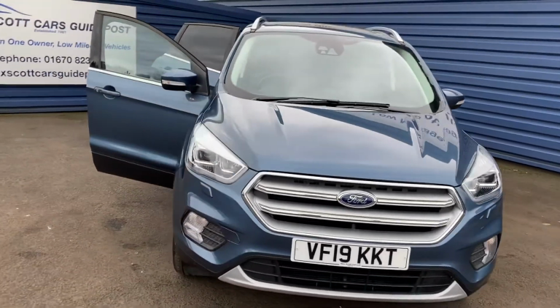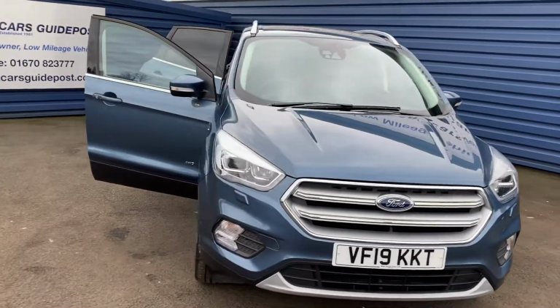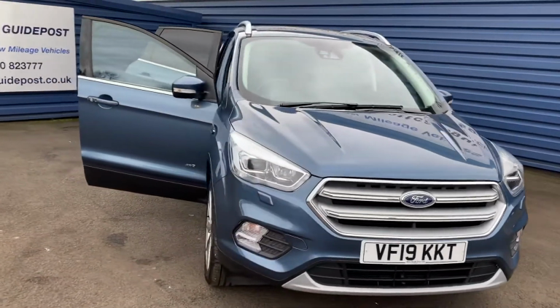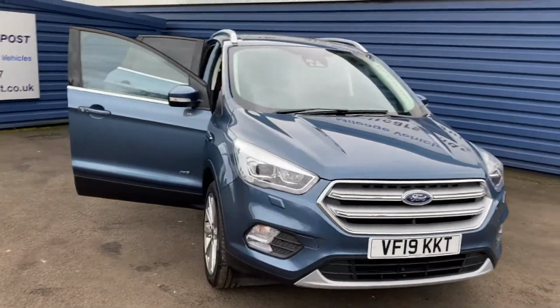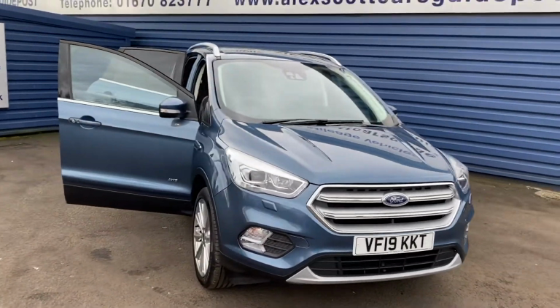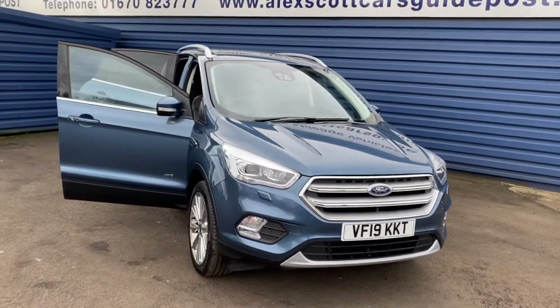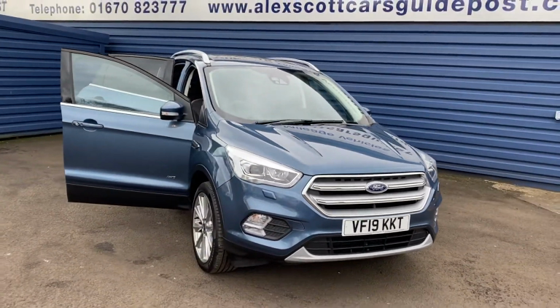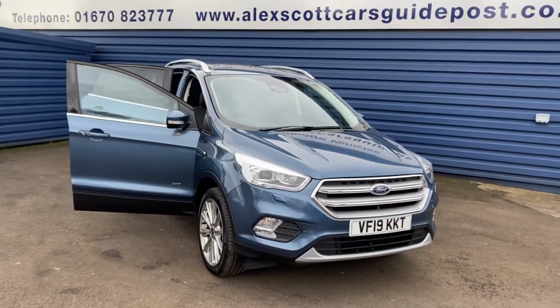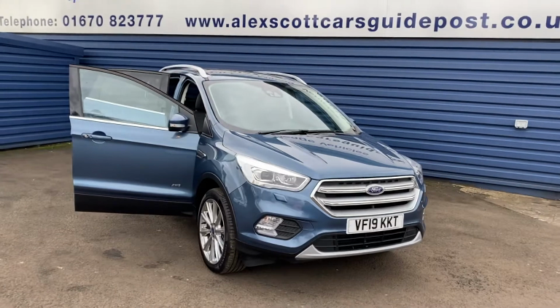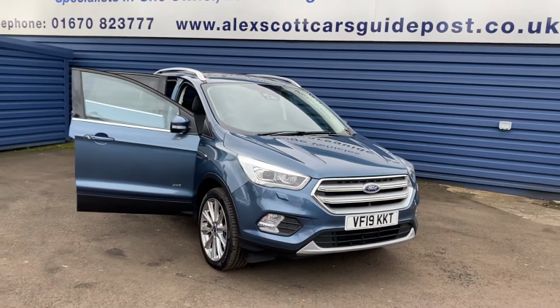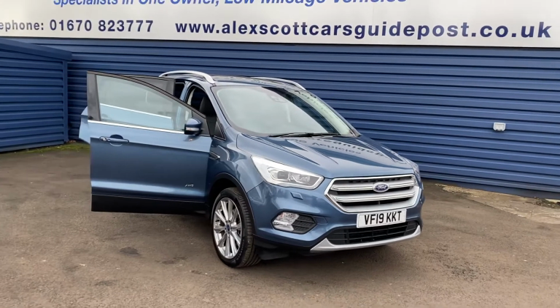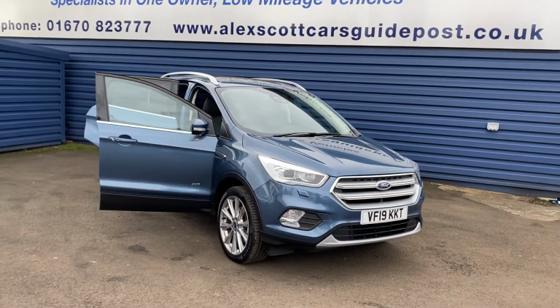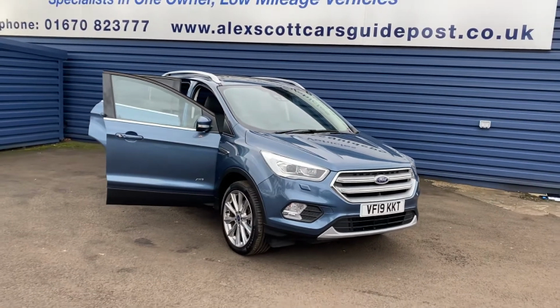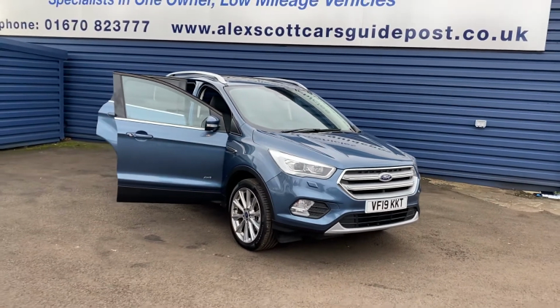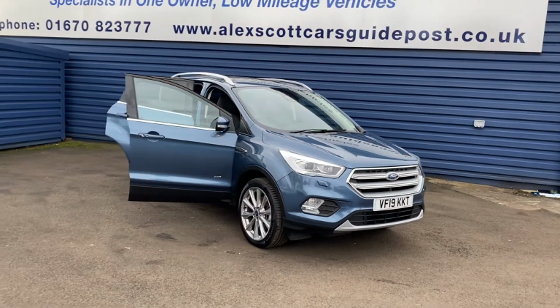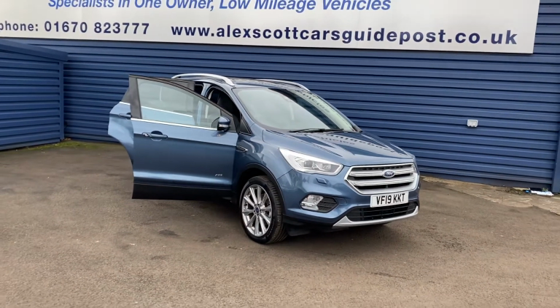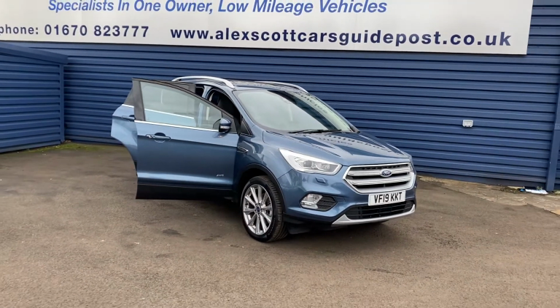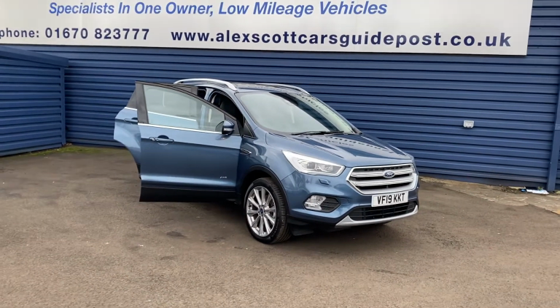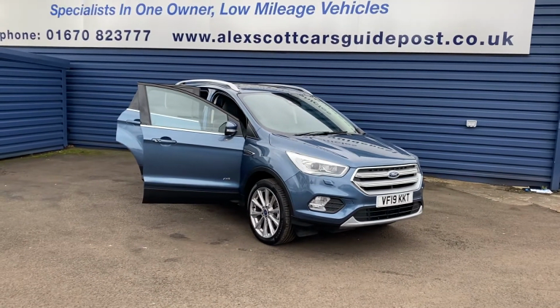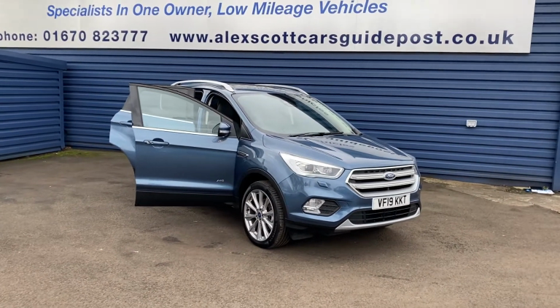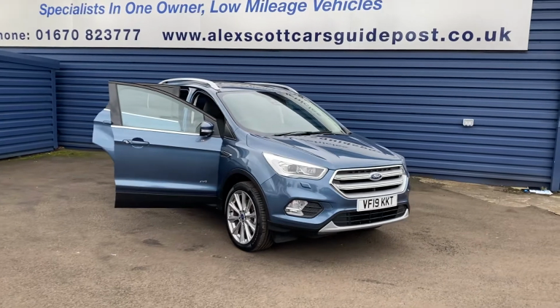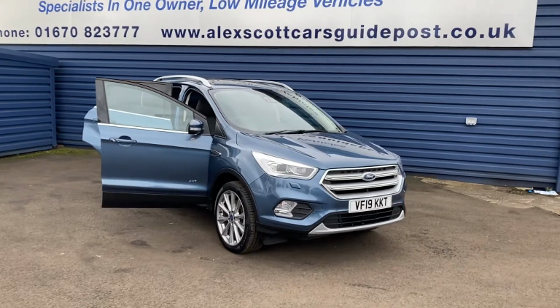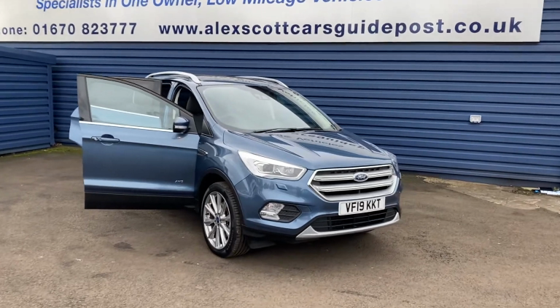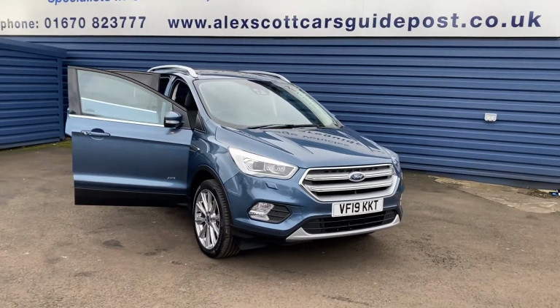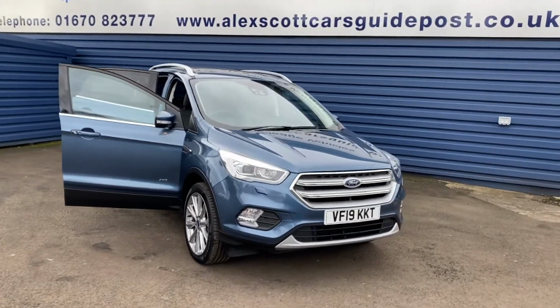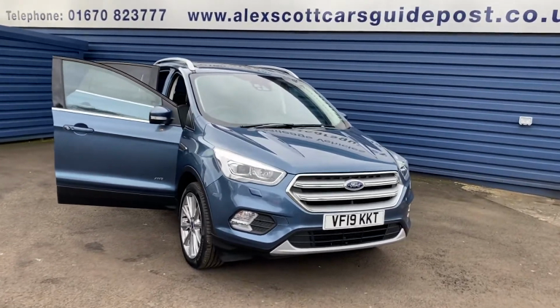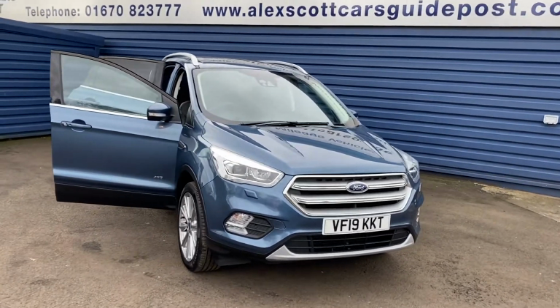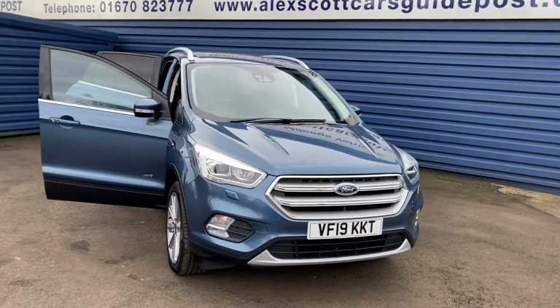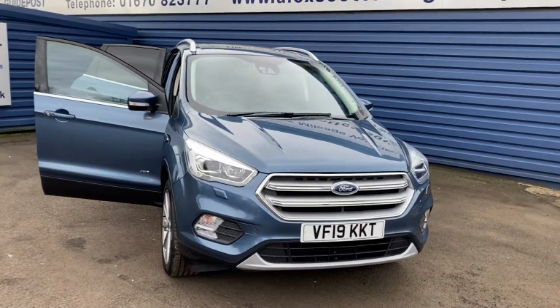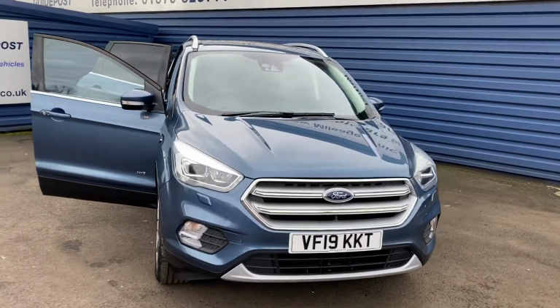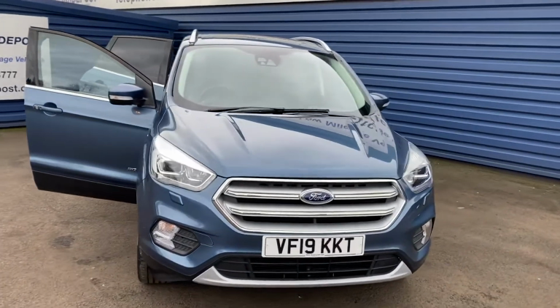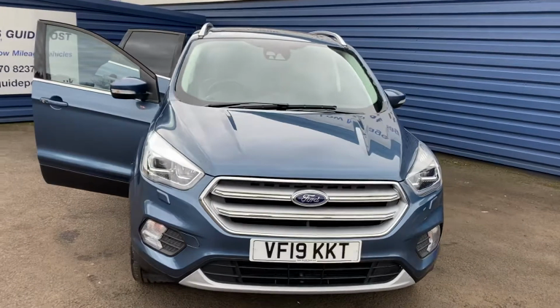One owner, full Ford service history. This is a really great car. It is reserved at the moment, but you can get in touch and reserve it, then organize the necessary finance or purchase from there.